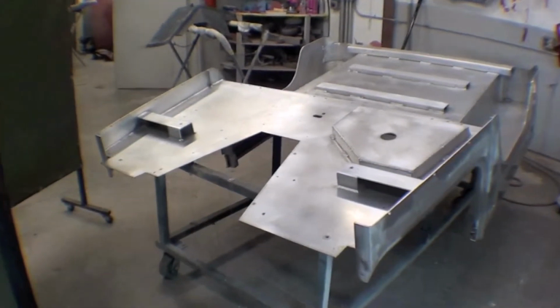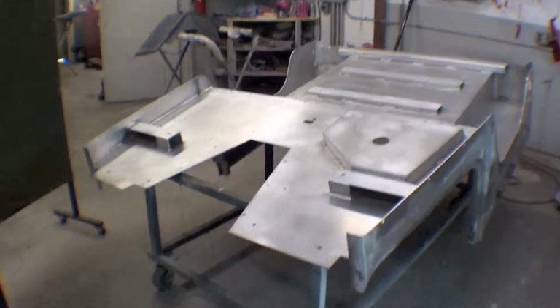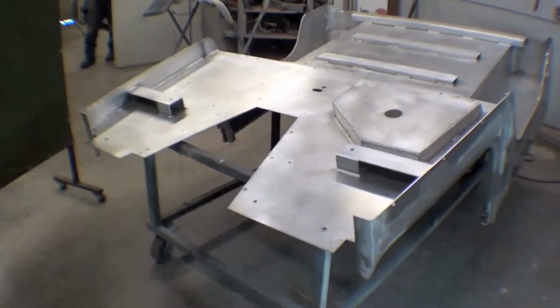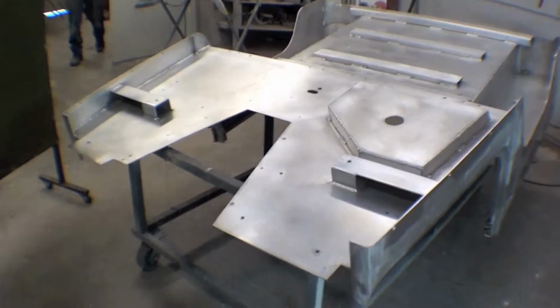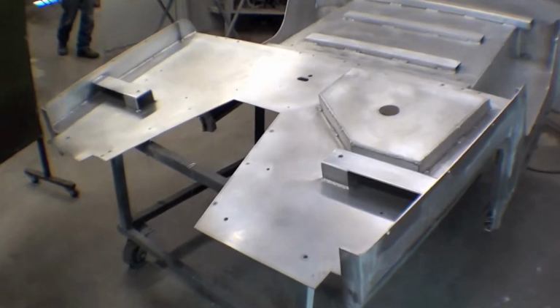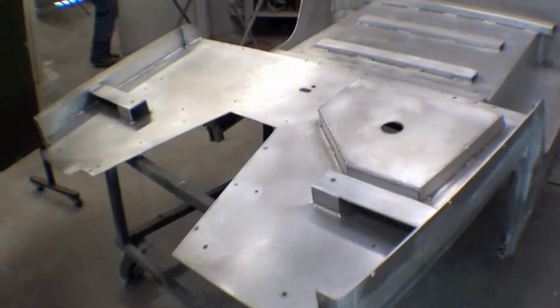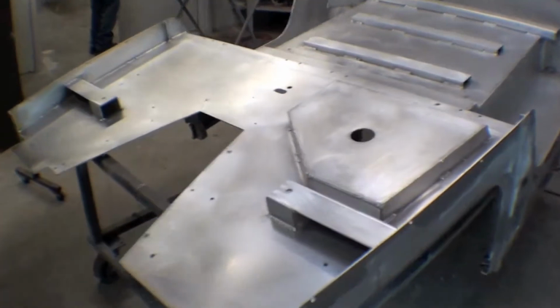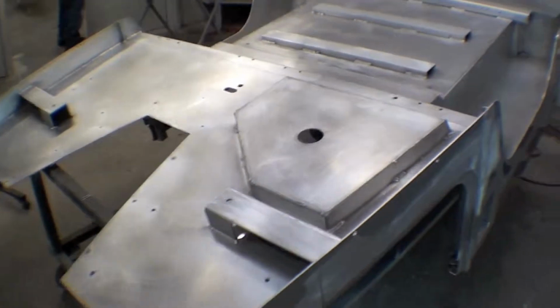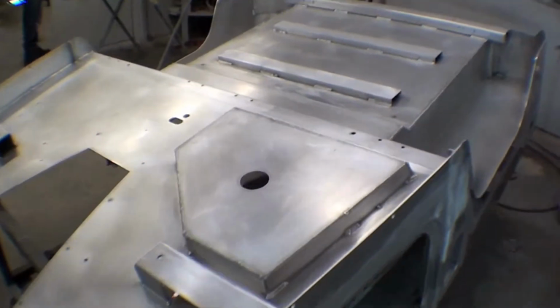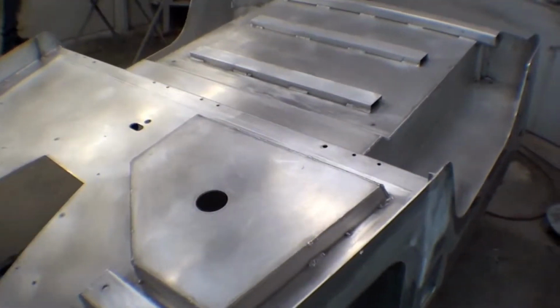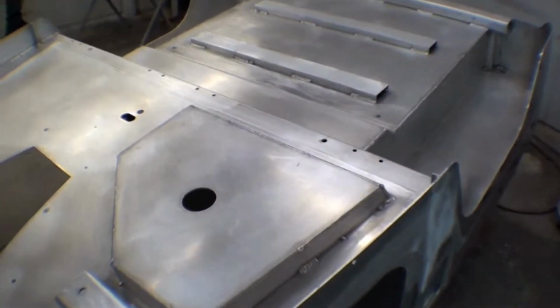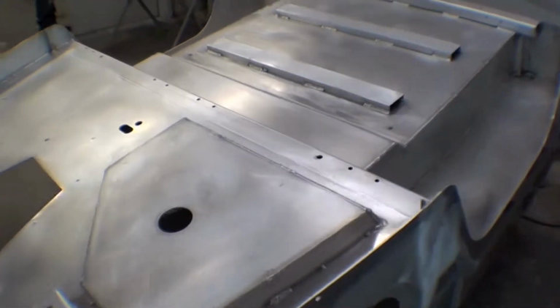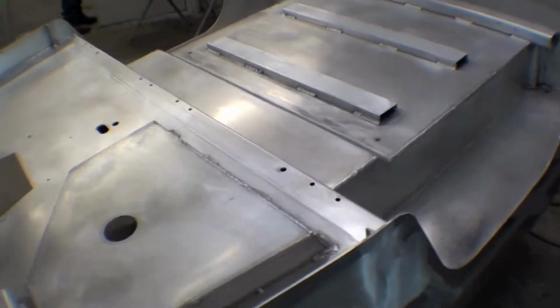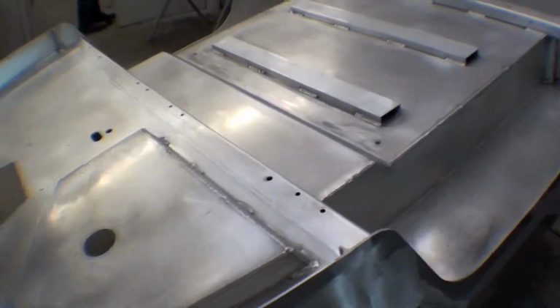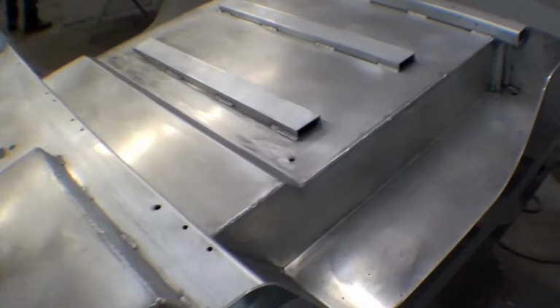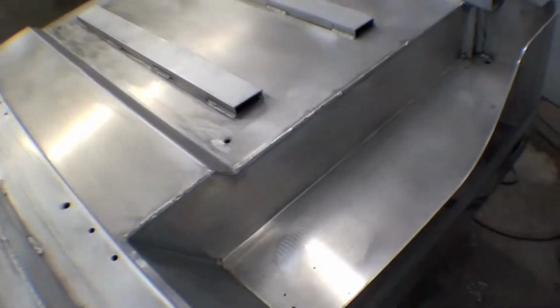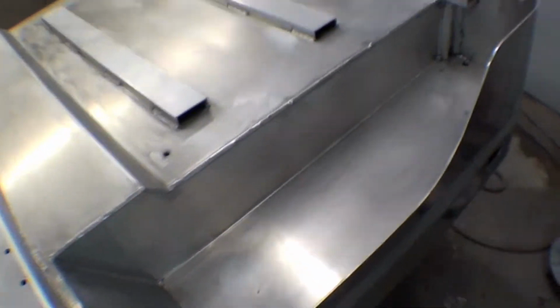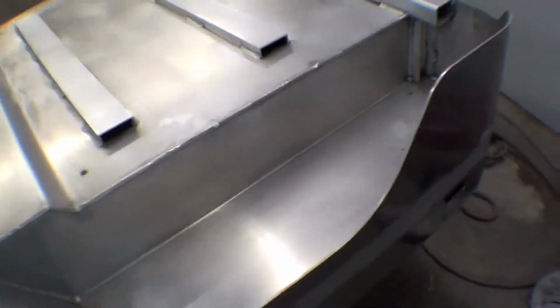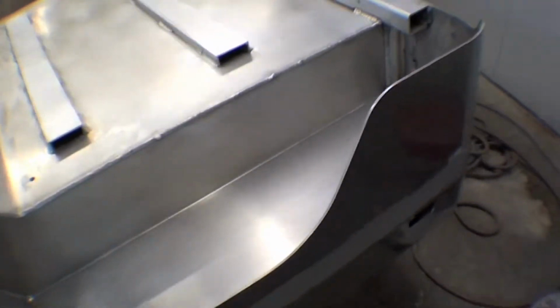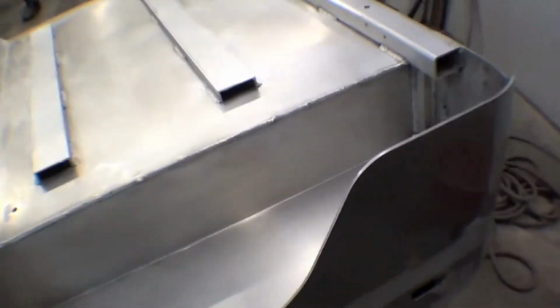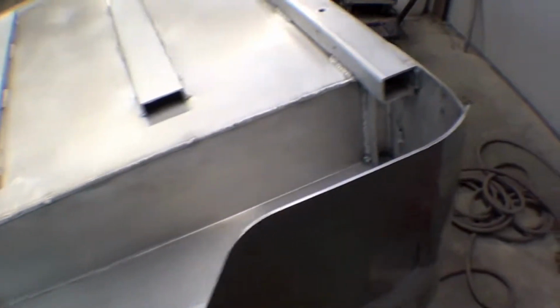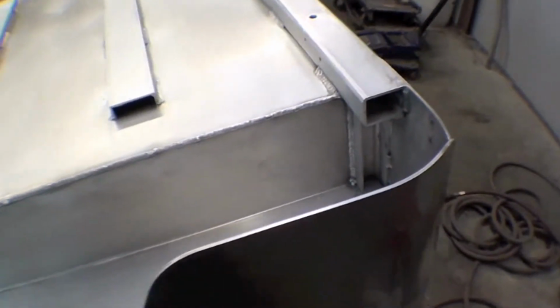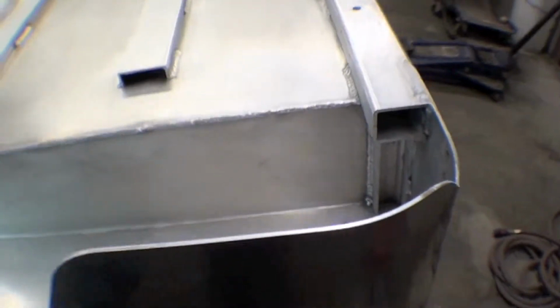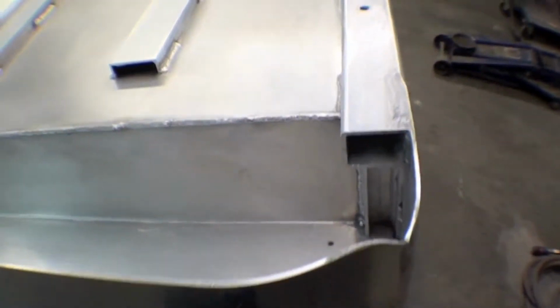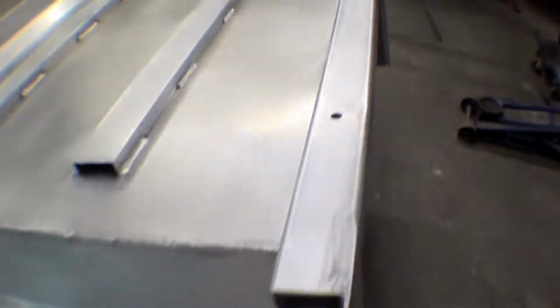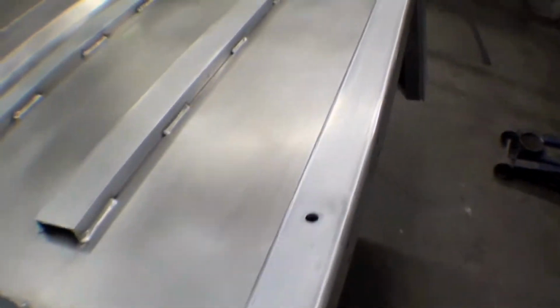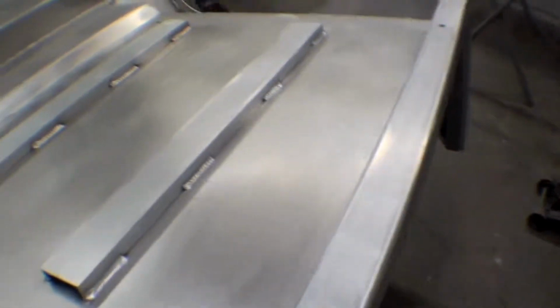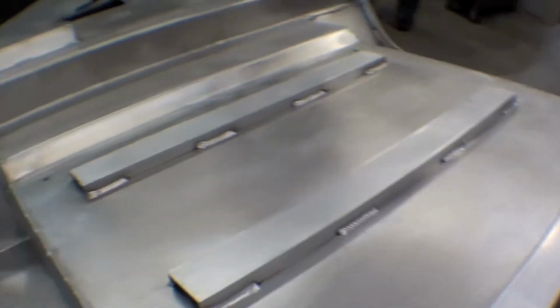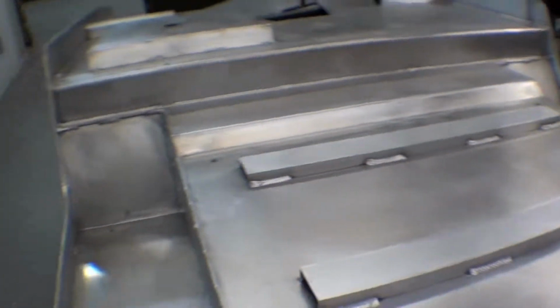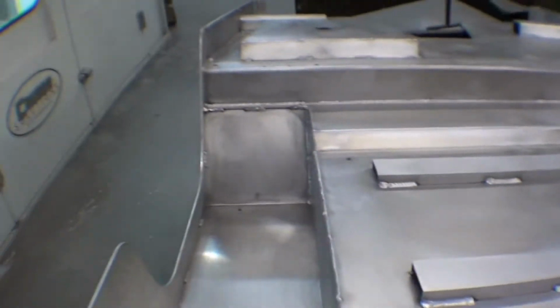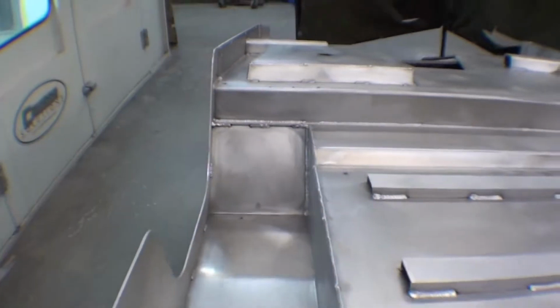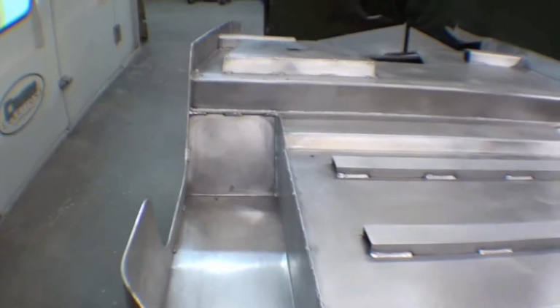We're just about ready to get the FJ40 into the booth here and spray the underside of our aluminum tub. As you can see, it's just about sanded out. We're going to do a bunch of cleaning and taping before it goes in. A little bit of seam seal work and we'll probably get it in red paint today.